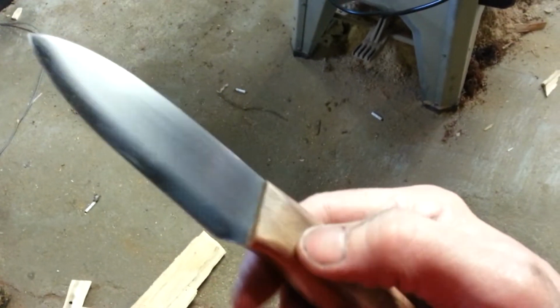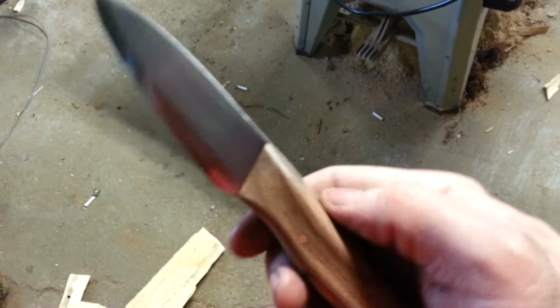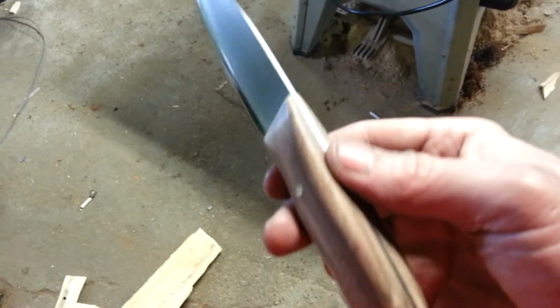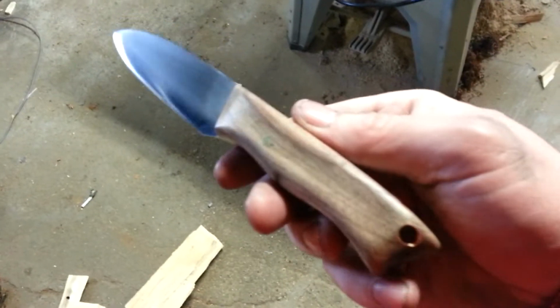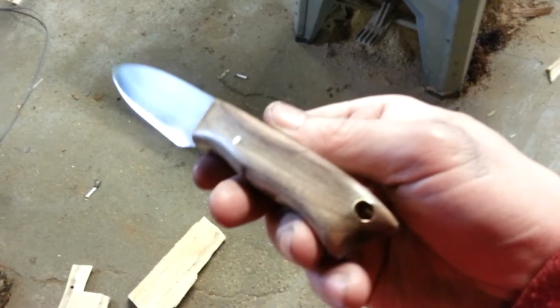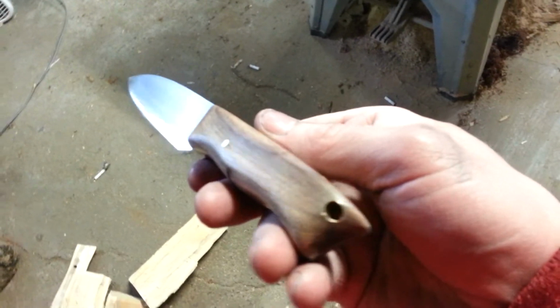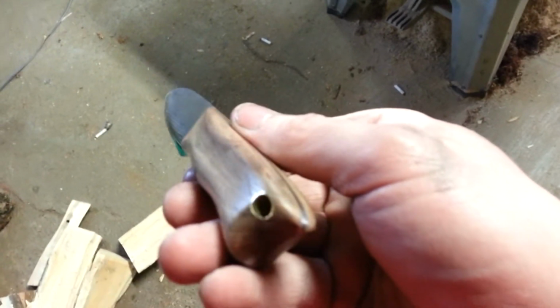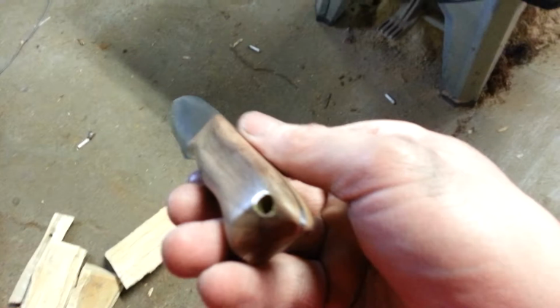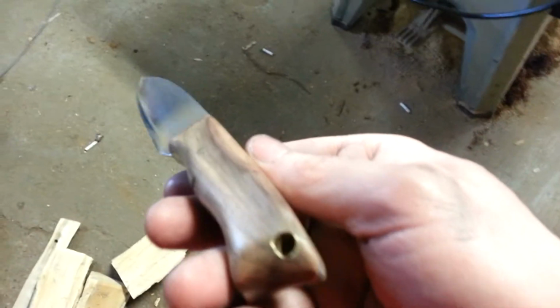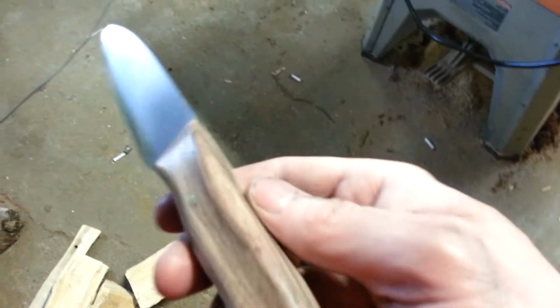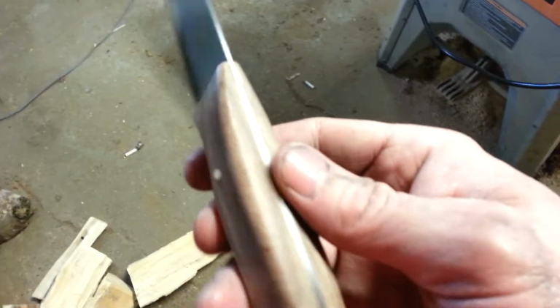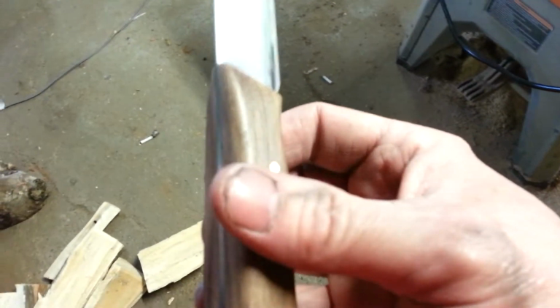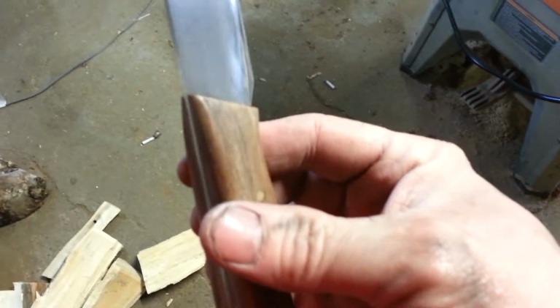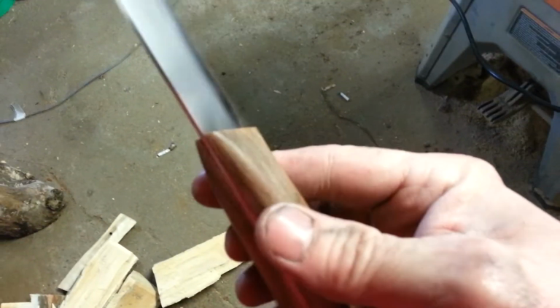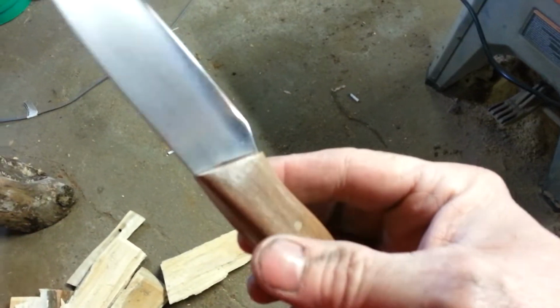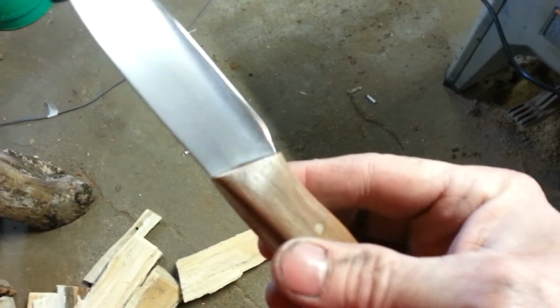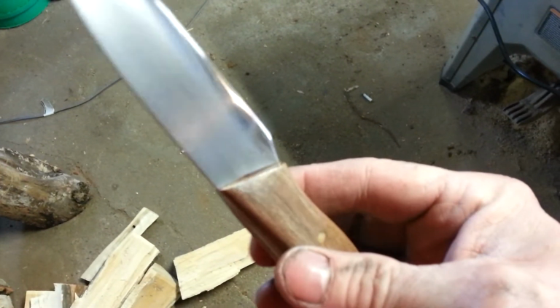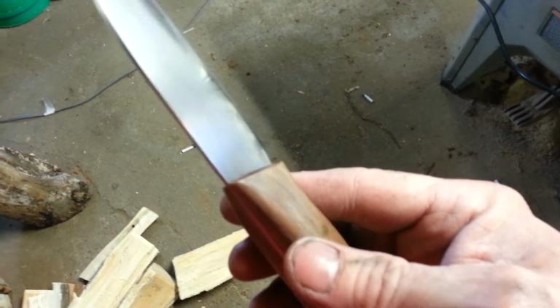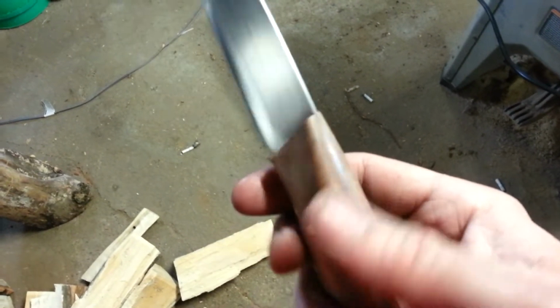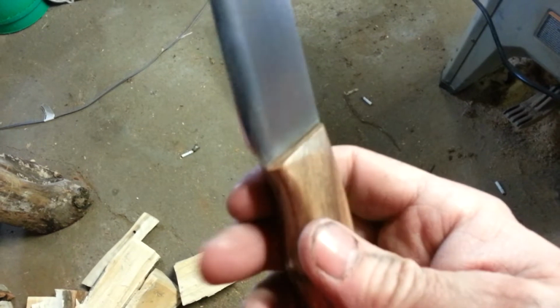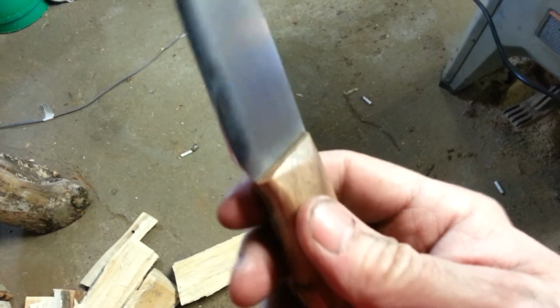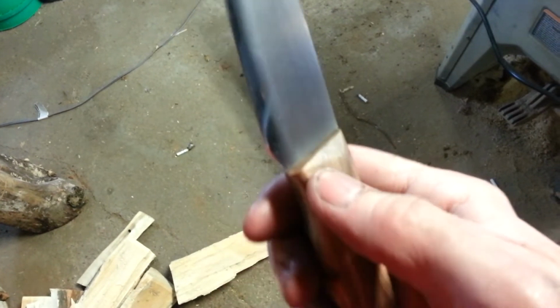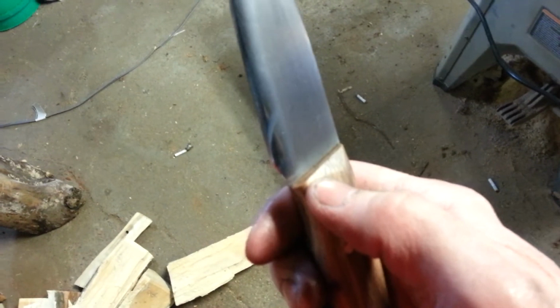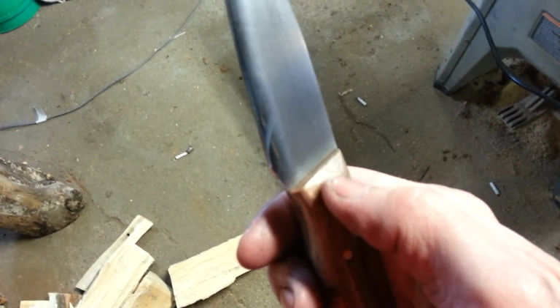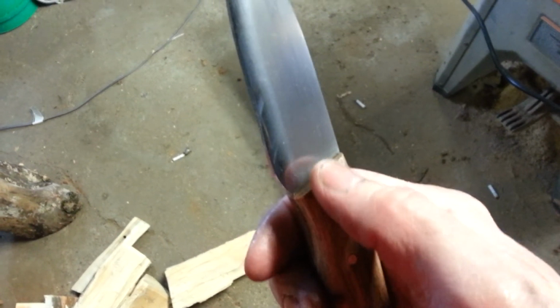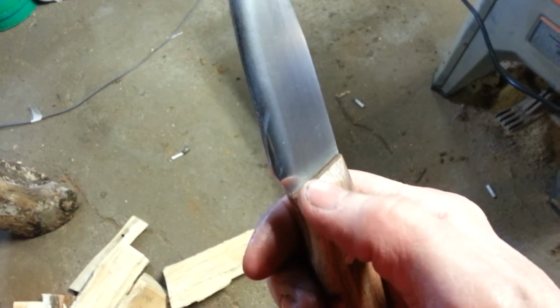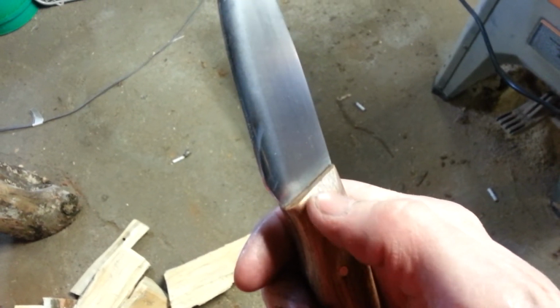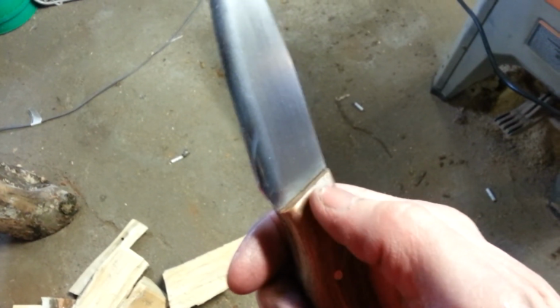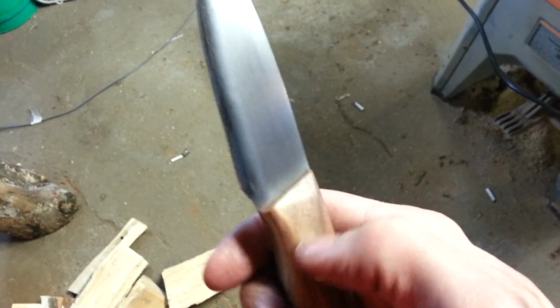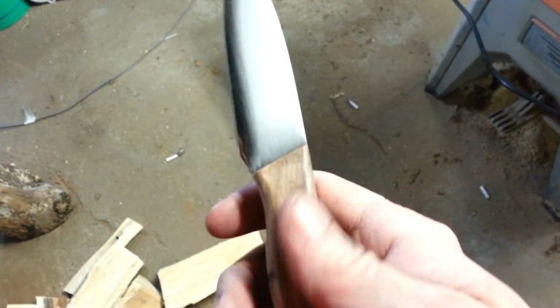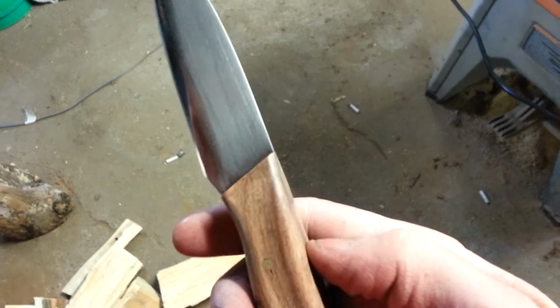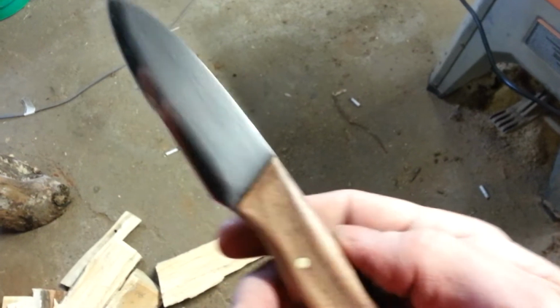You got a few spots to clean up on it, a couple spots to sand out a little bit more. See the line there — that's got to be softened a little bit, blend that in more.